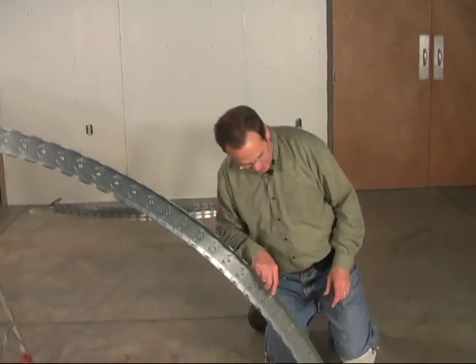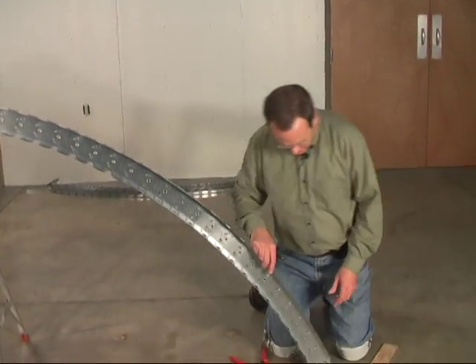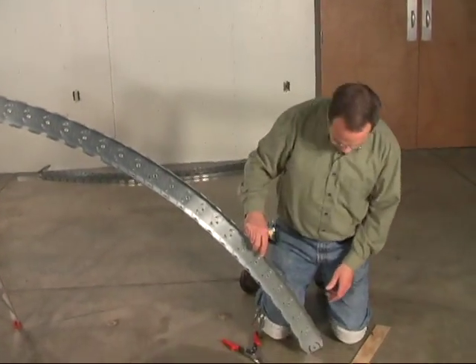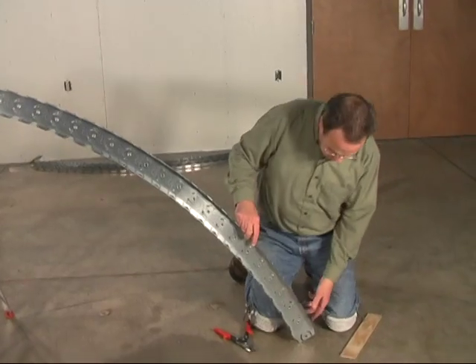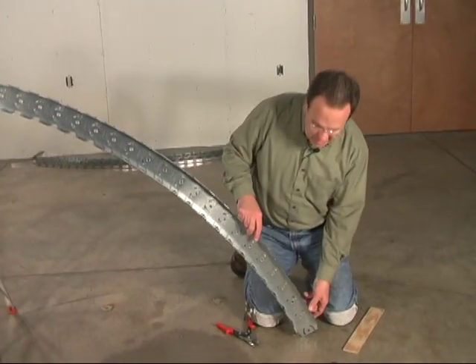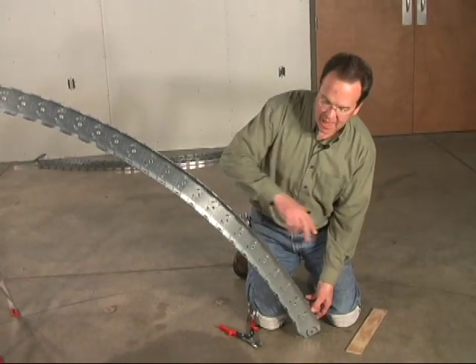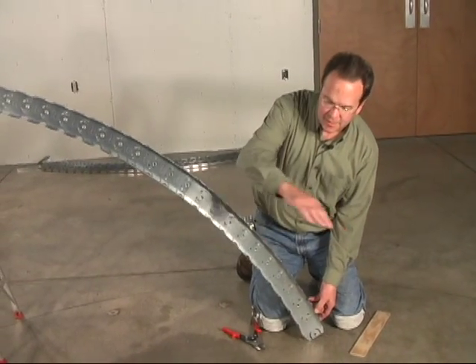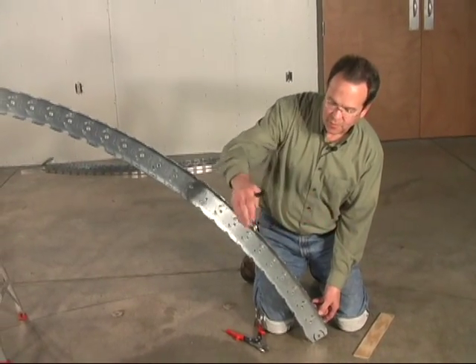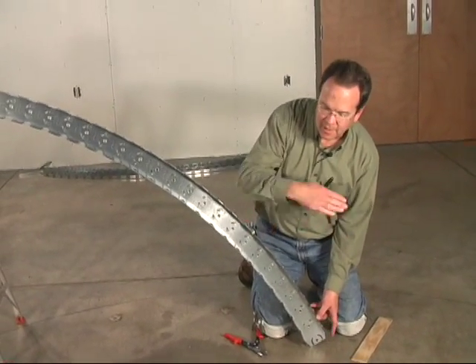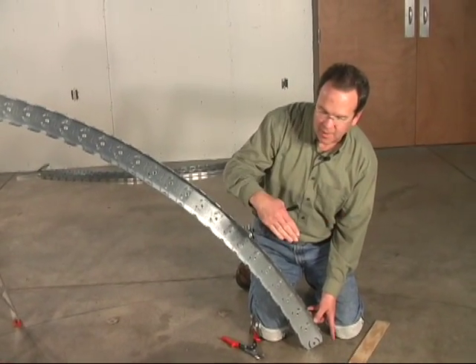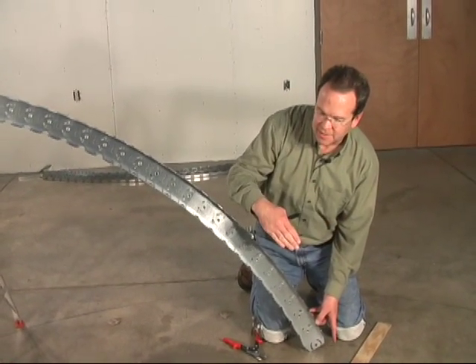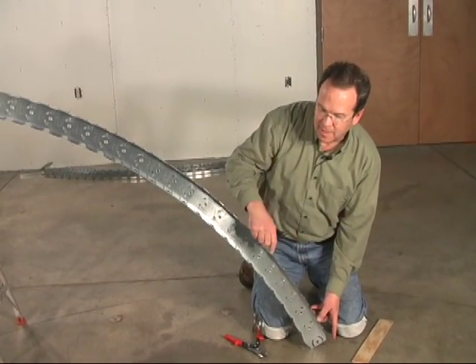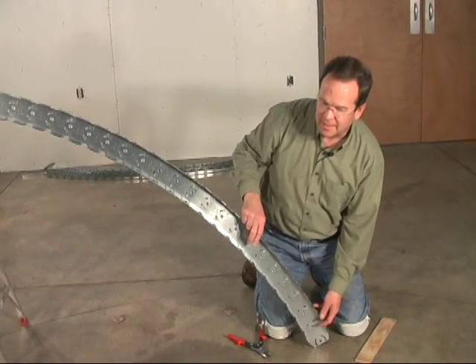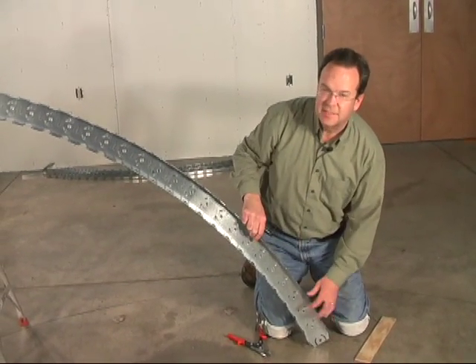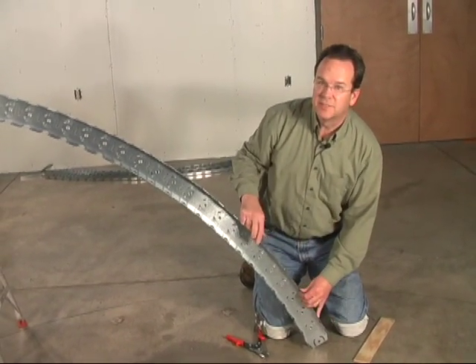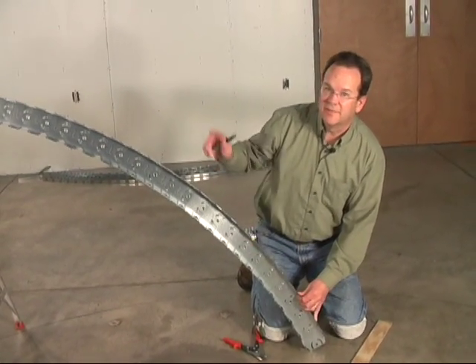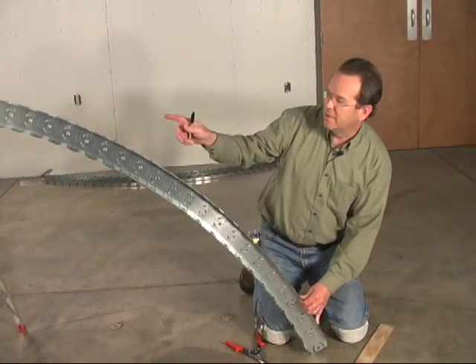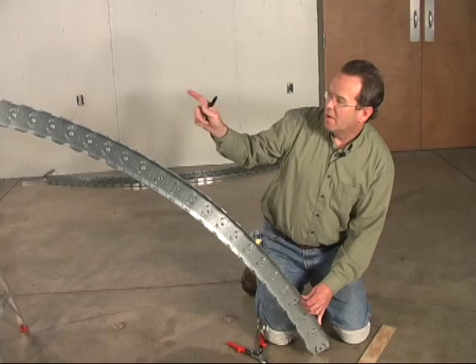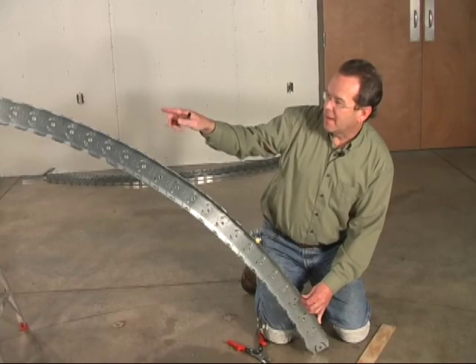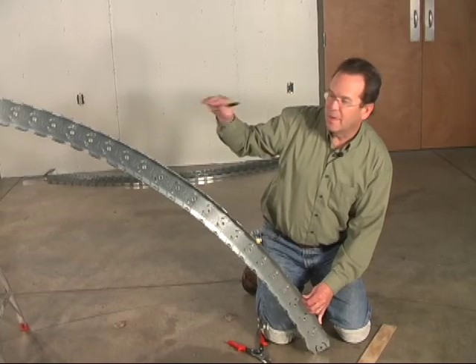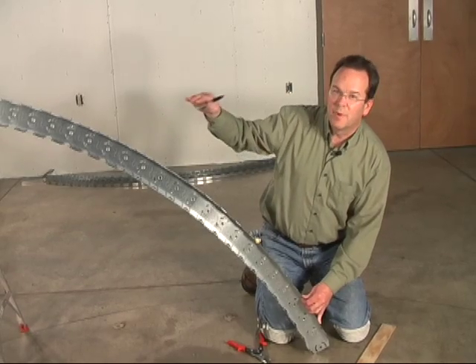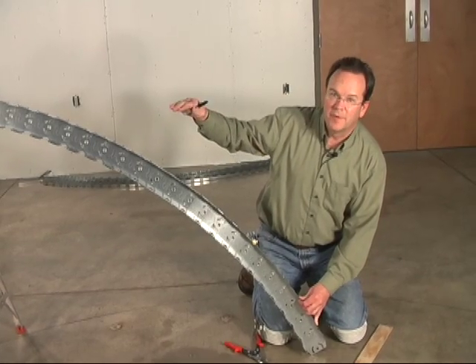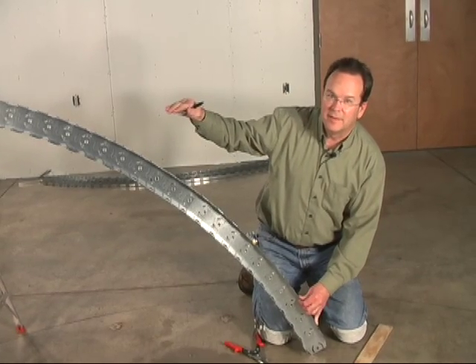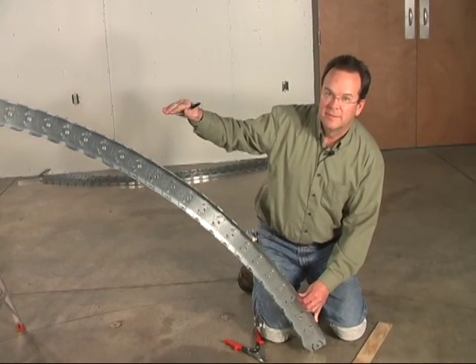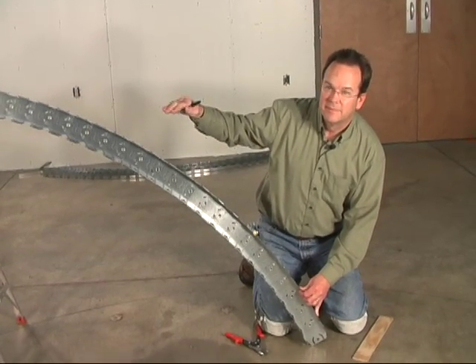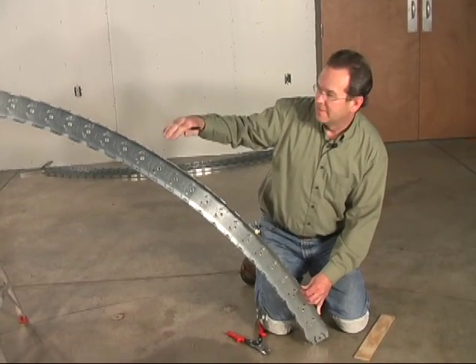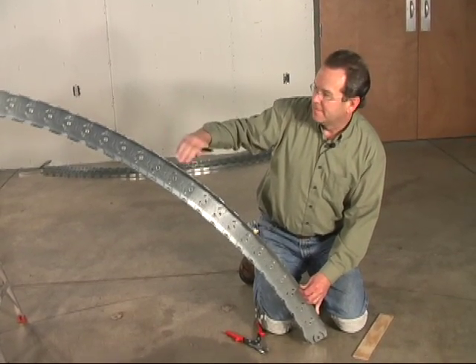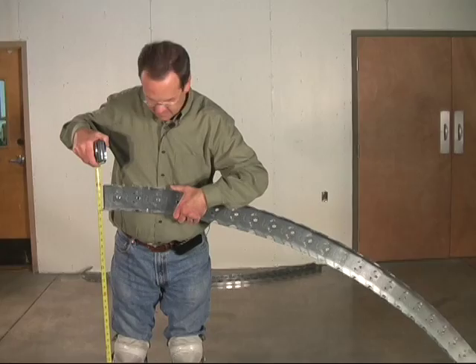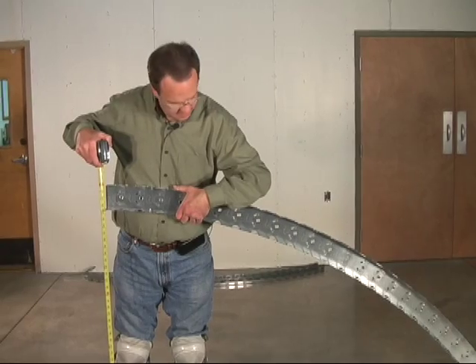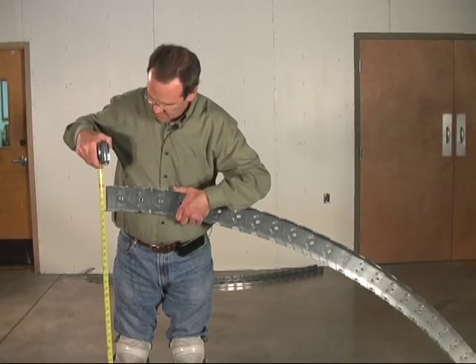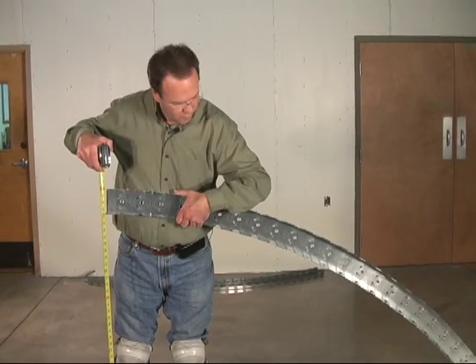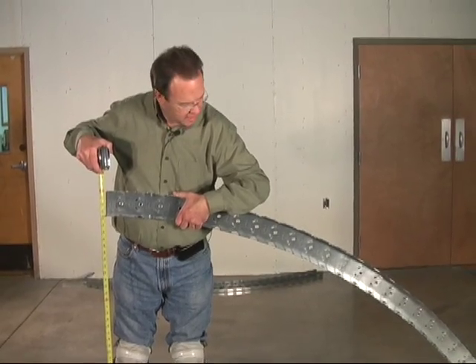You can just lay it out on the floor and mark how to shape the bottom, but I think it's easiest just to have someone hold the top of the rib with the proper dome height — 48 inches.